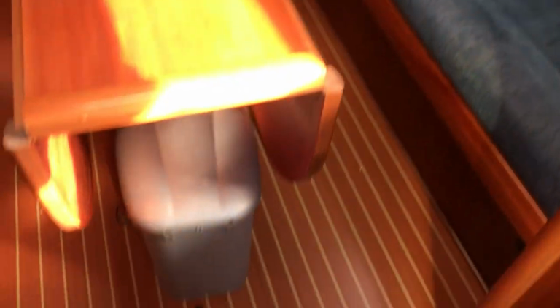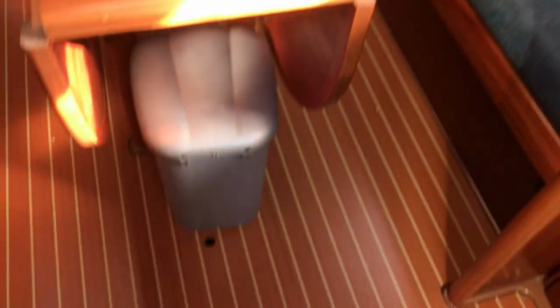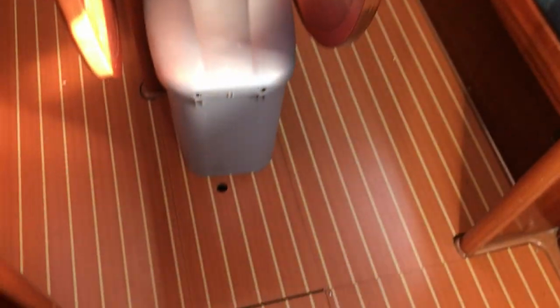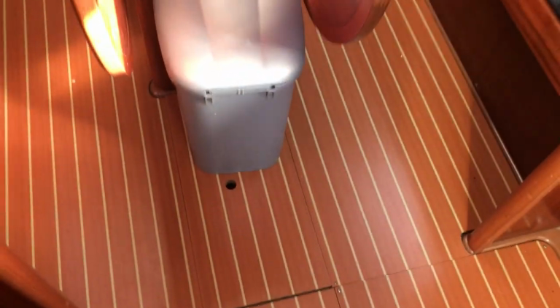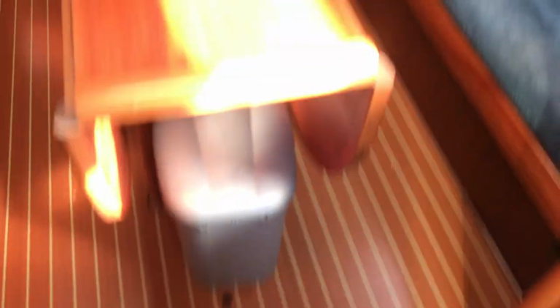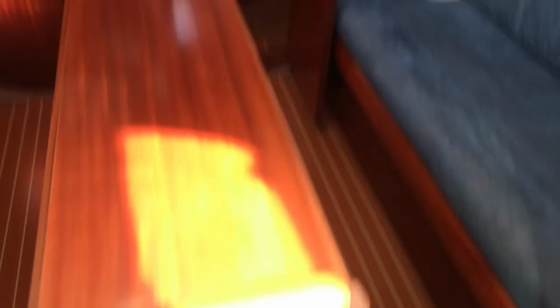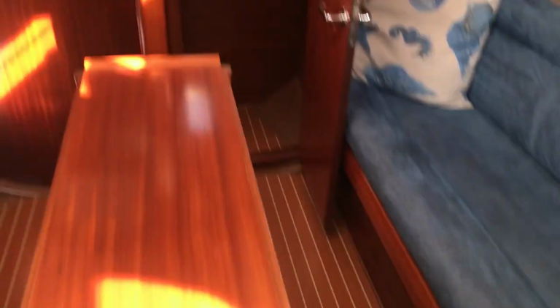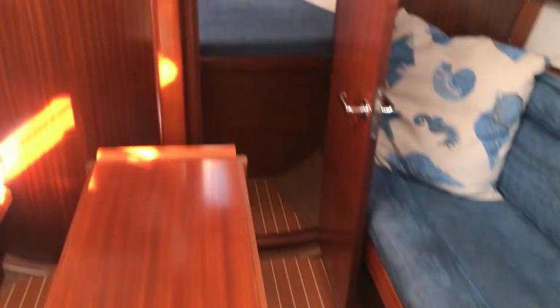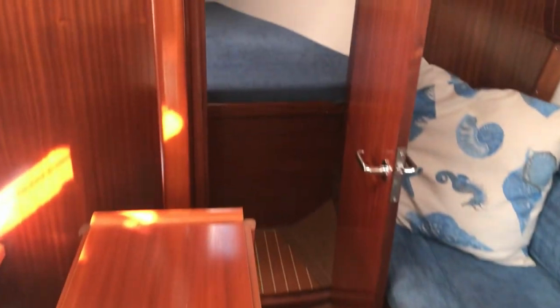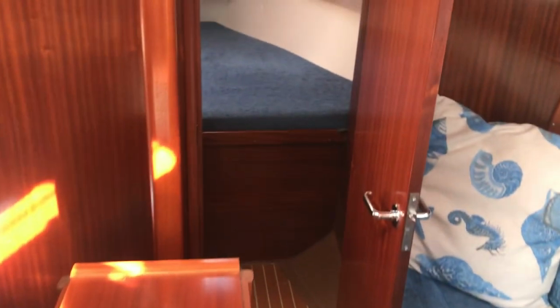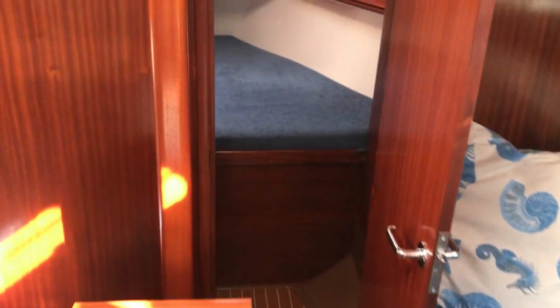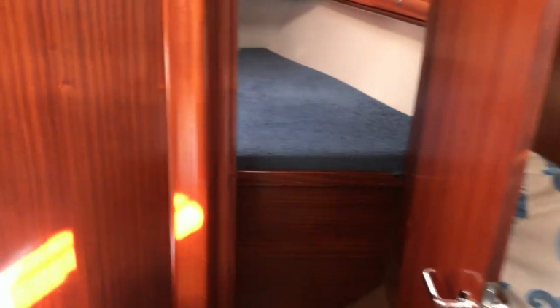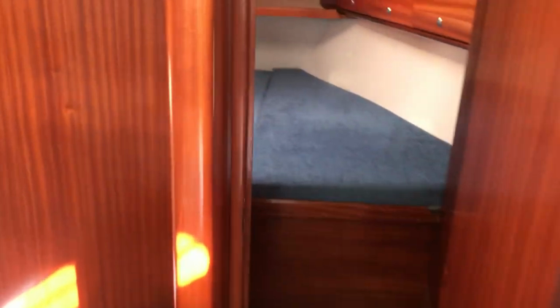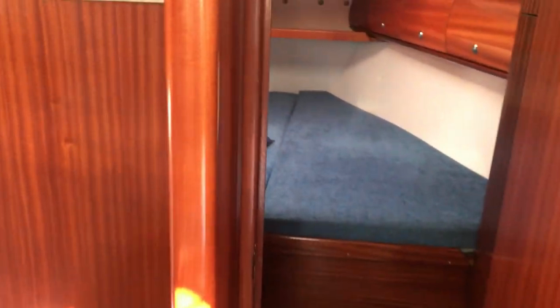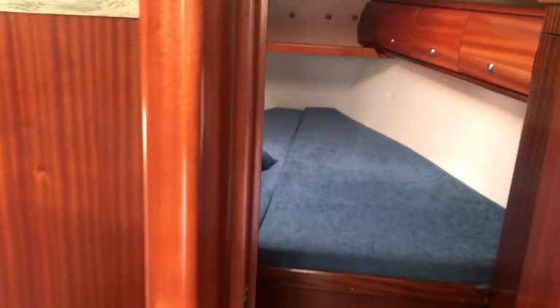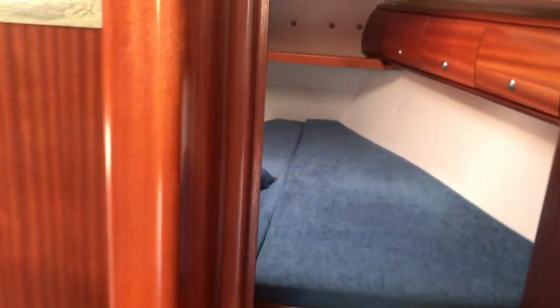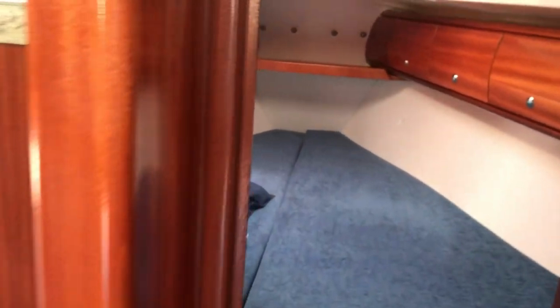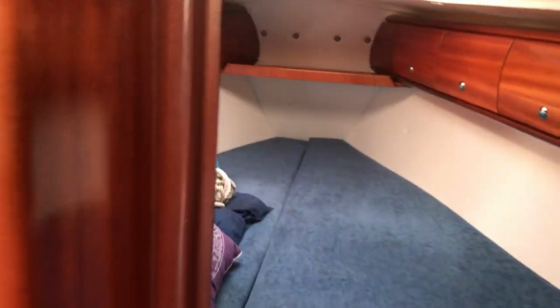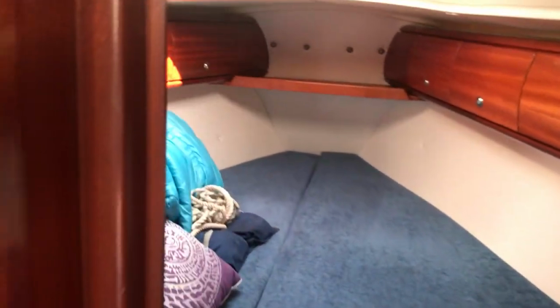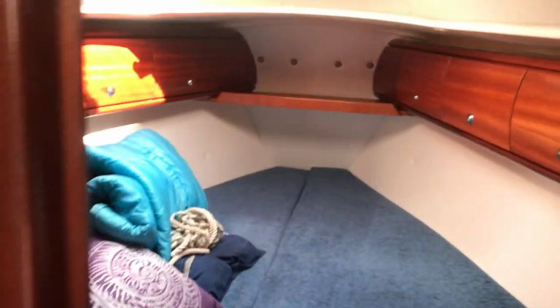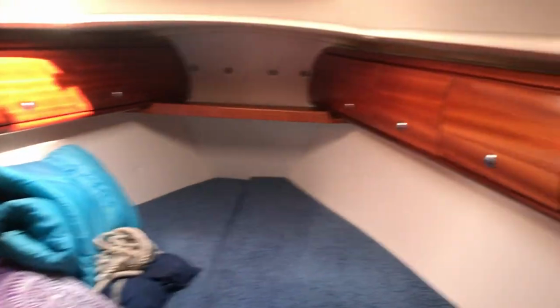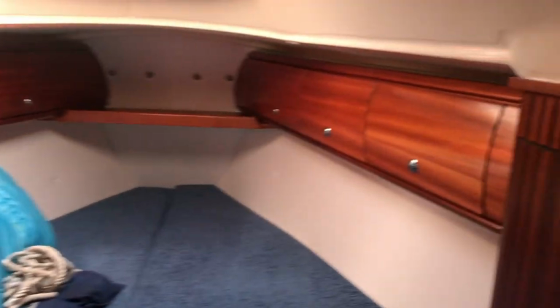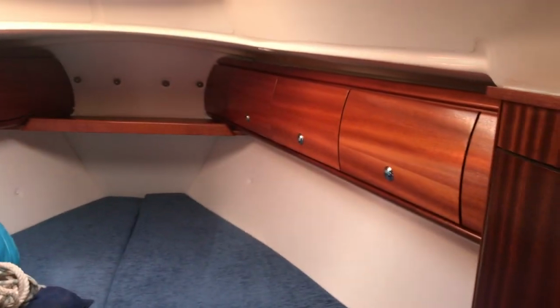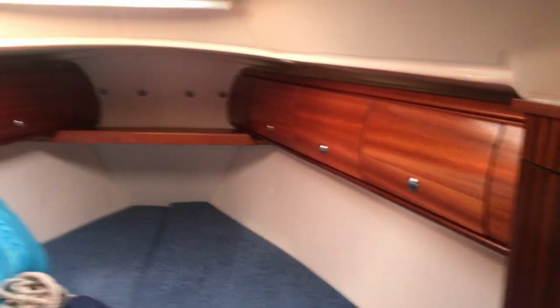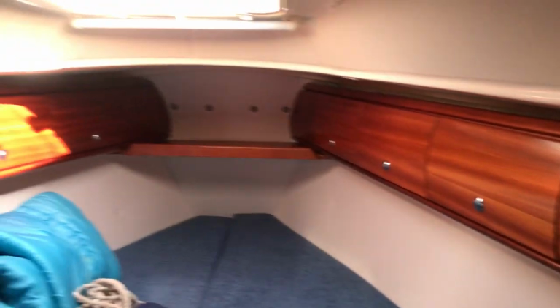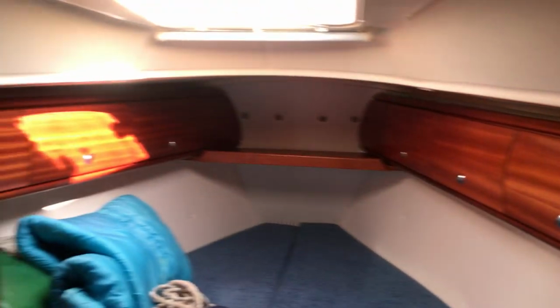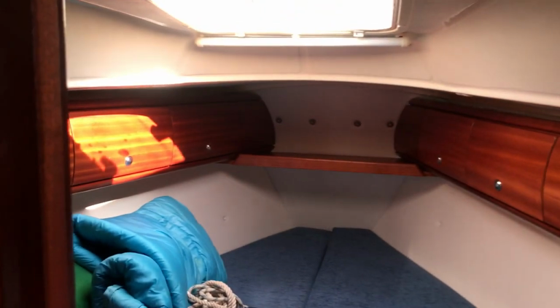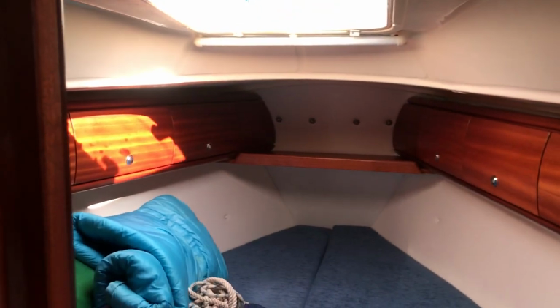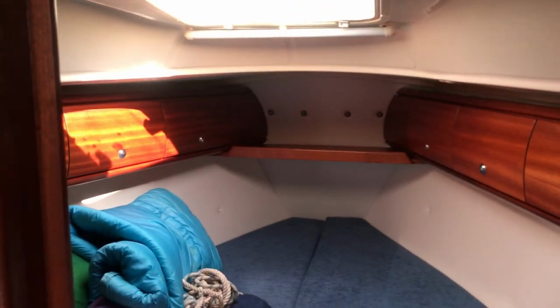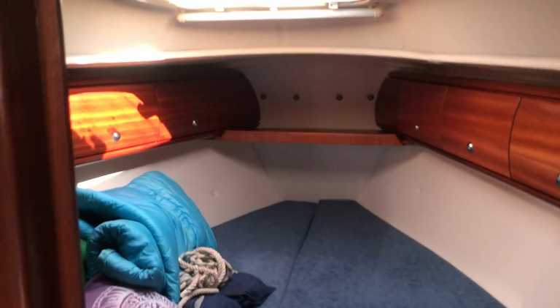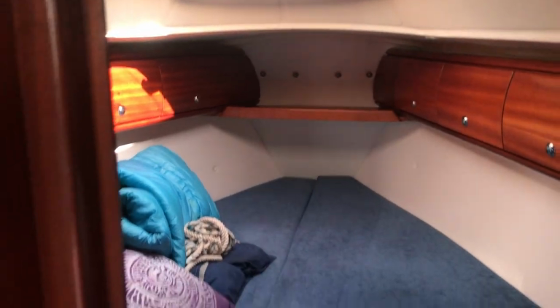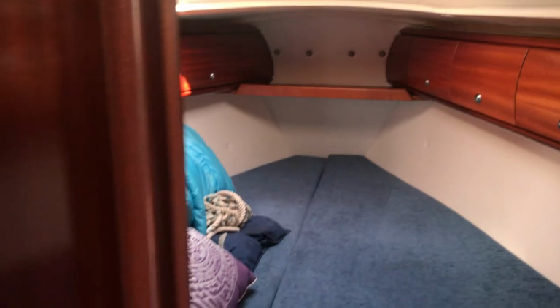Upholstery, the floors and into the forepeak — loads of storage in there, a couple of wardrobes, overhead lockers.